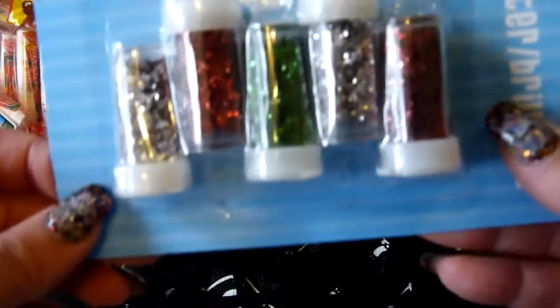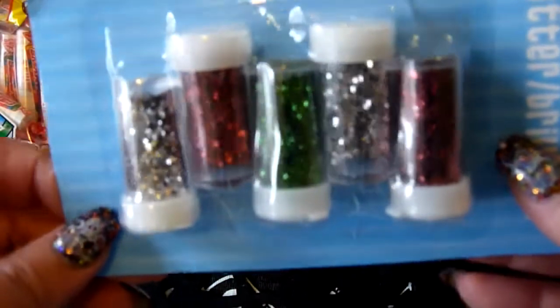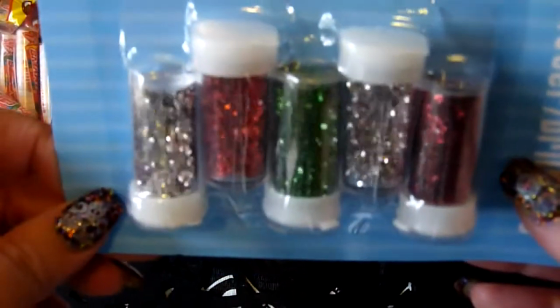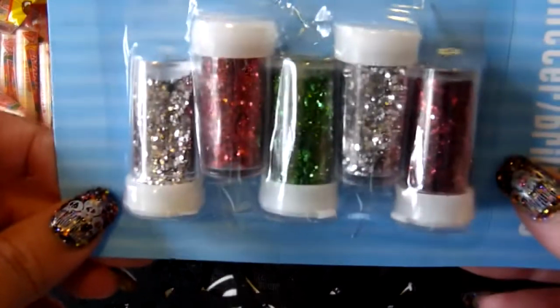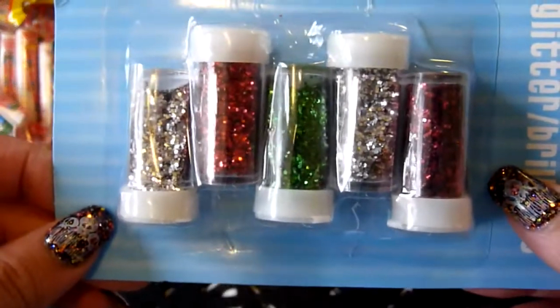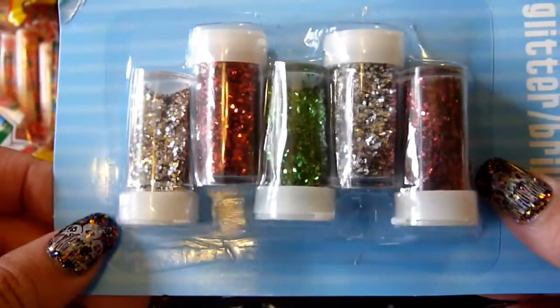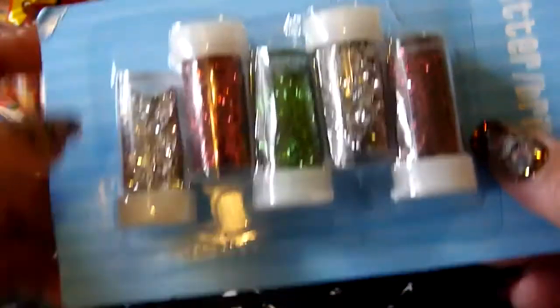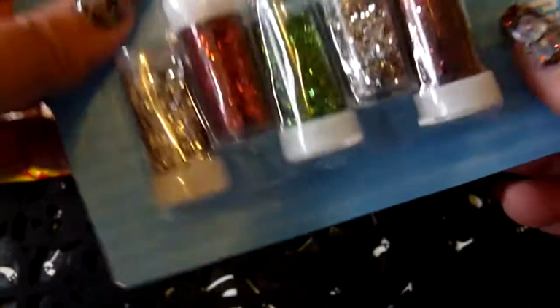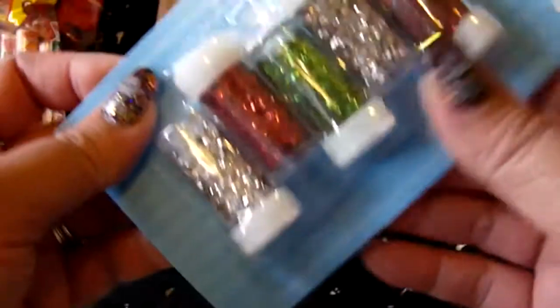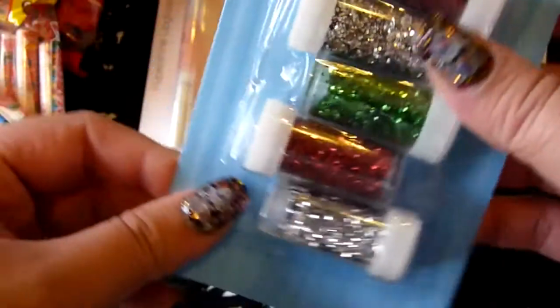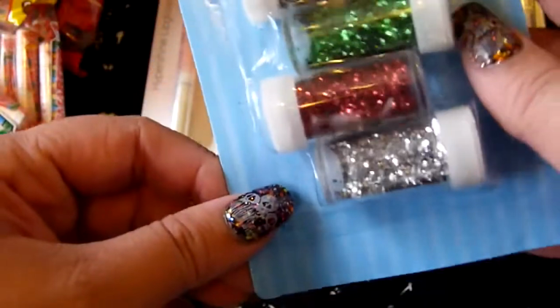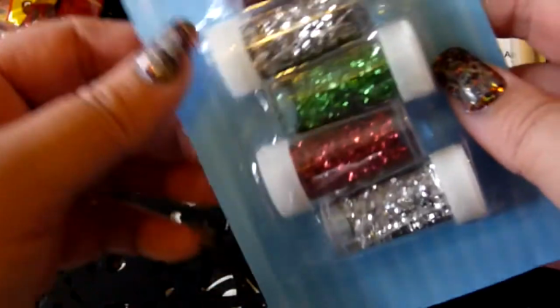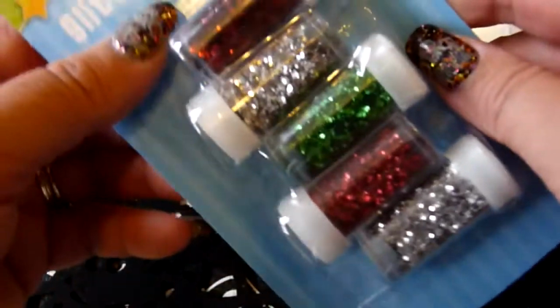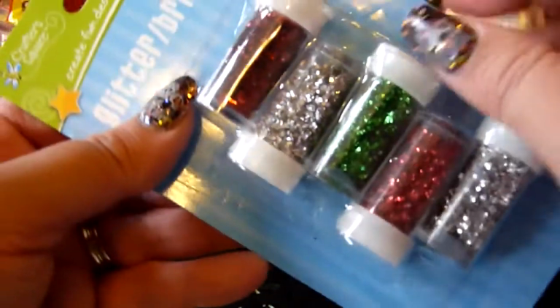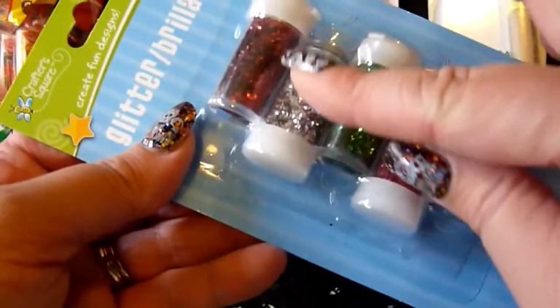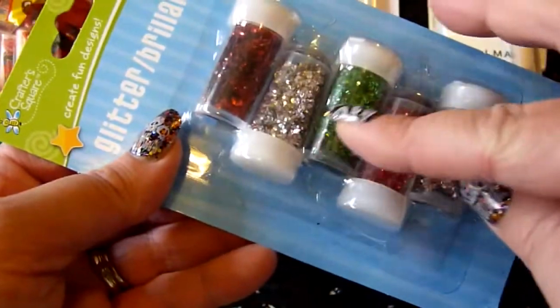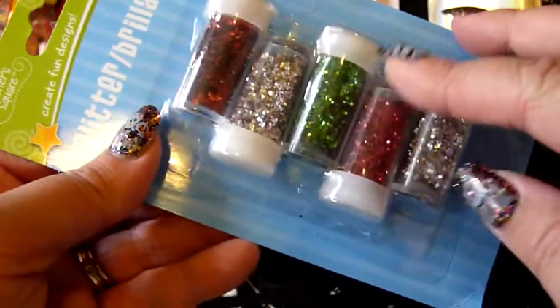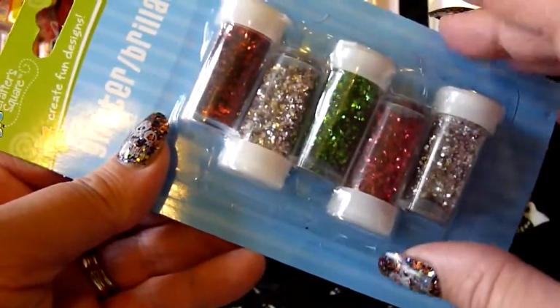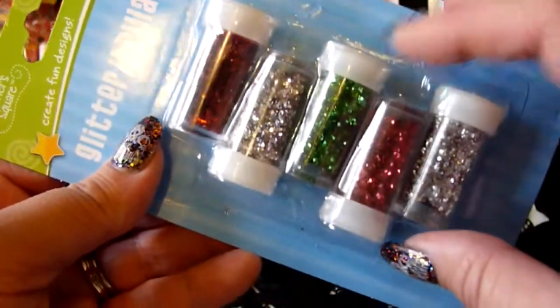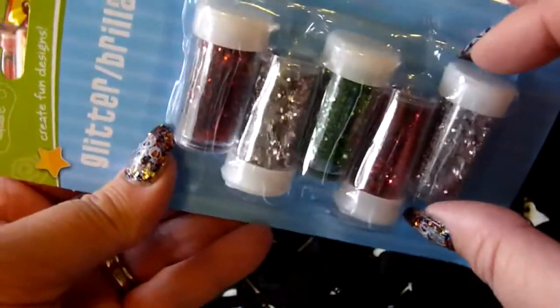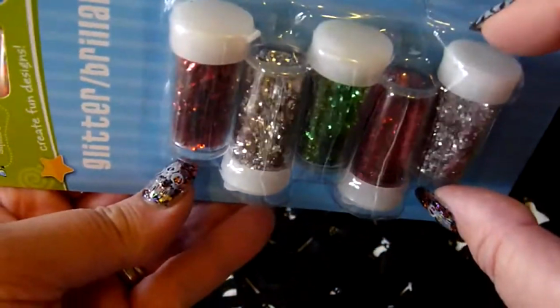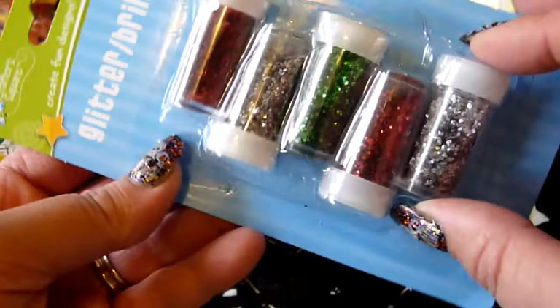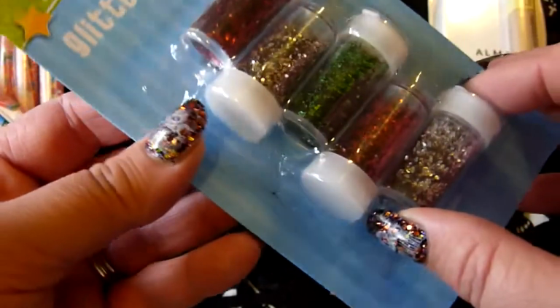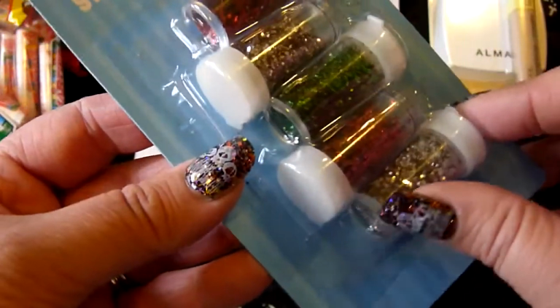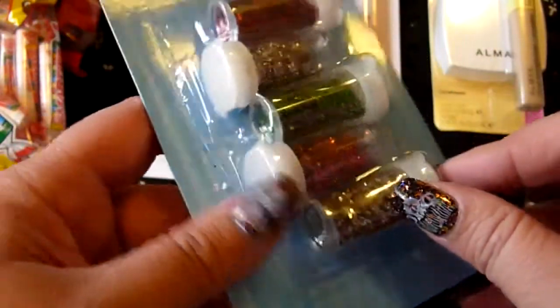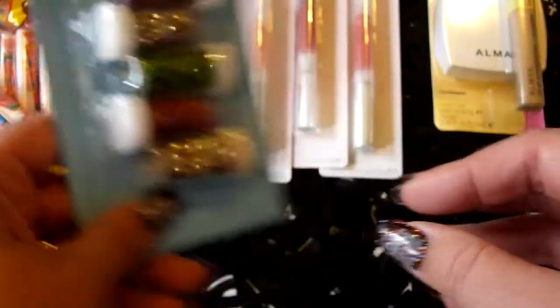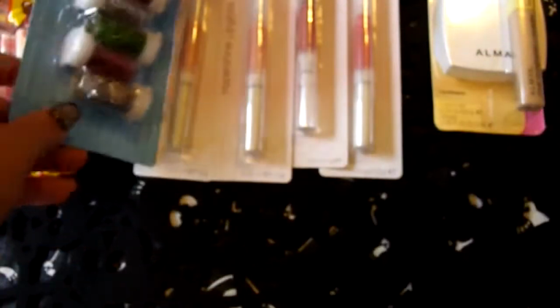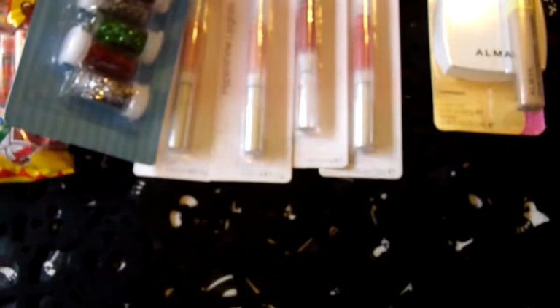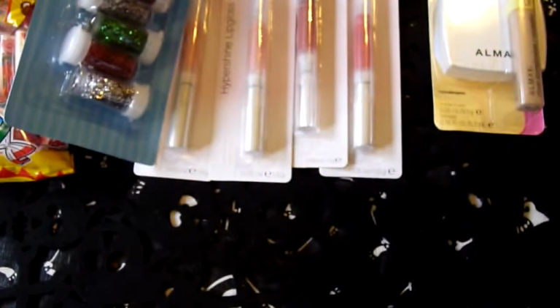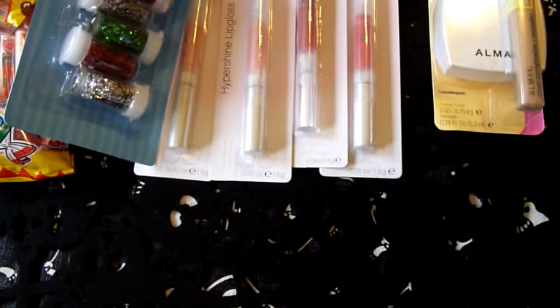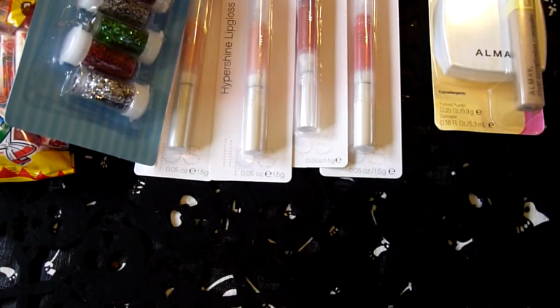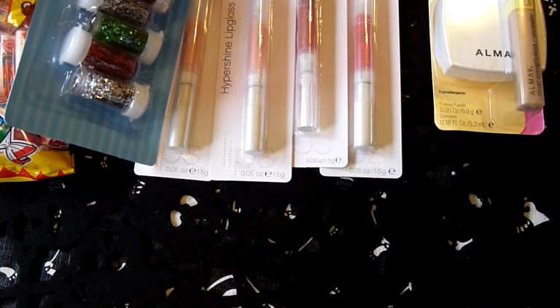I'm guessing they're getting ready for Christmas because they have this glitter. It's red and silver and green, and it's a chunkier glitter, so that will be really pretty for some craft projects and for my nails.